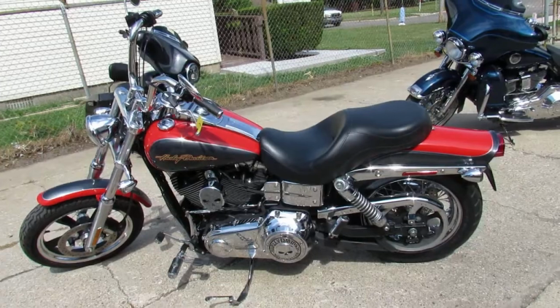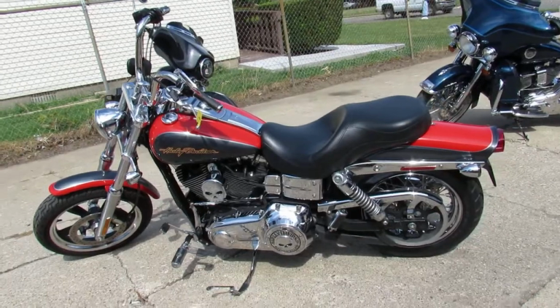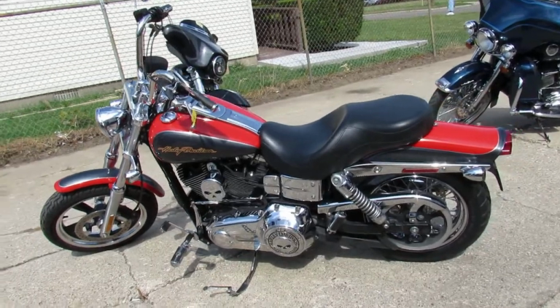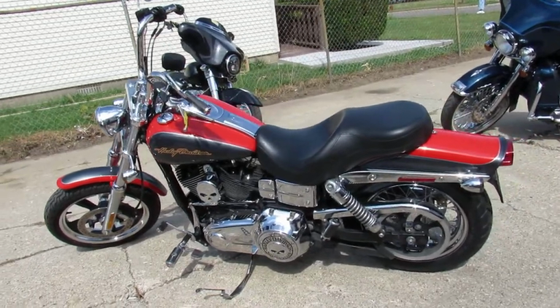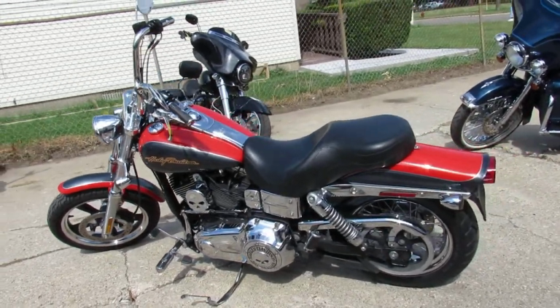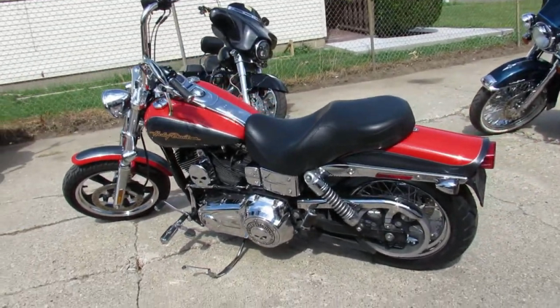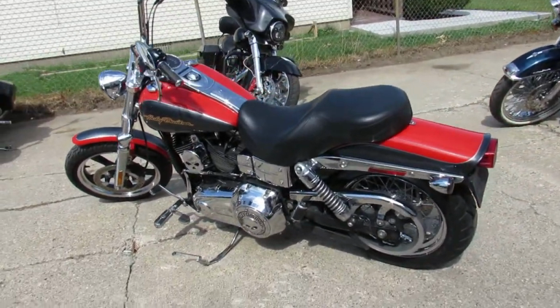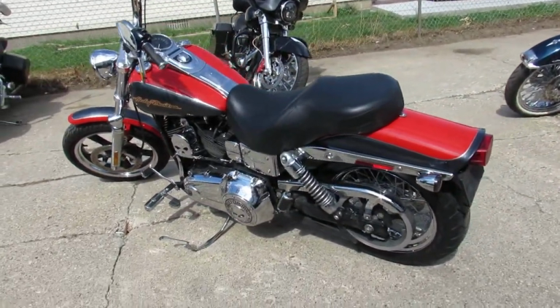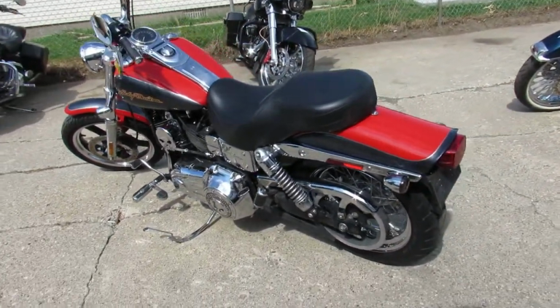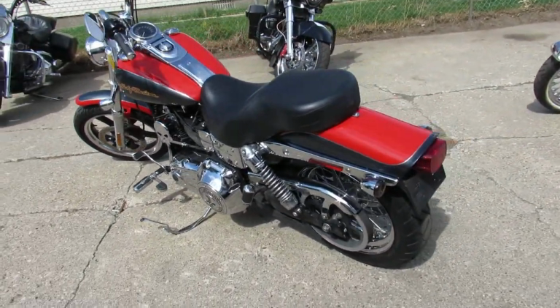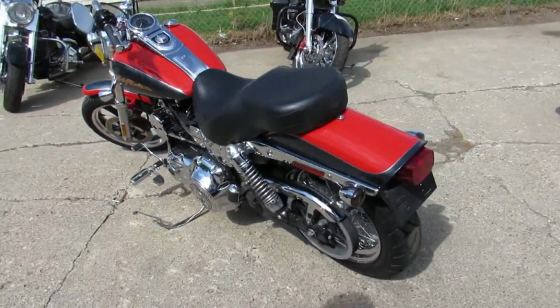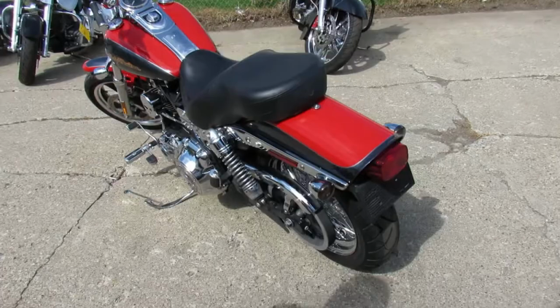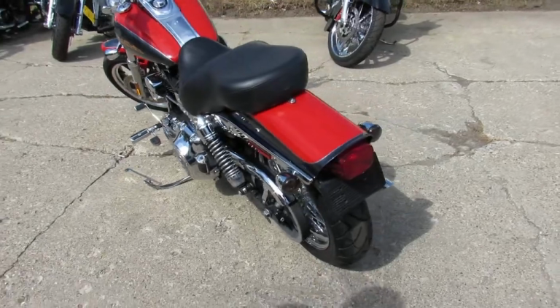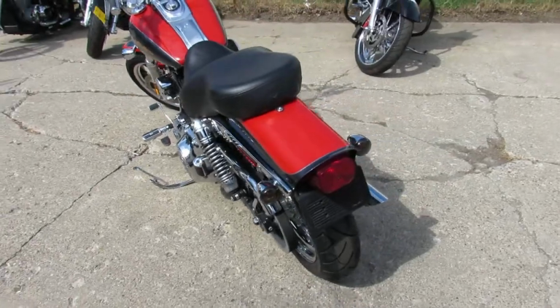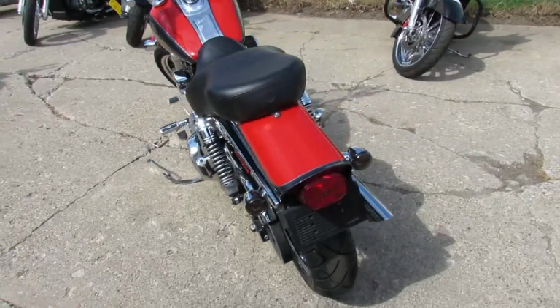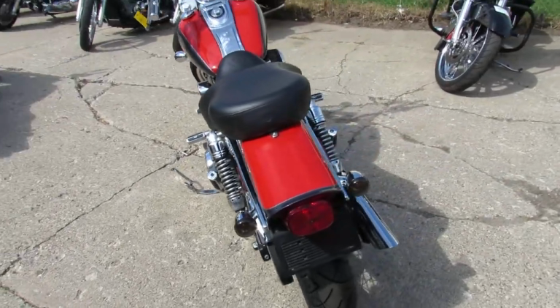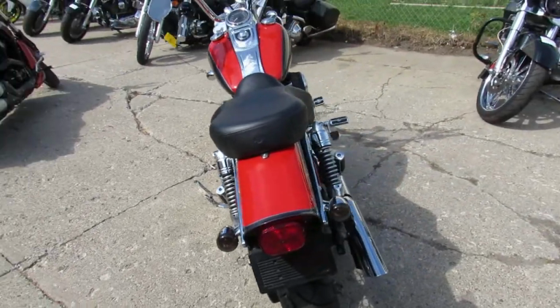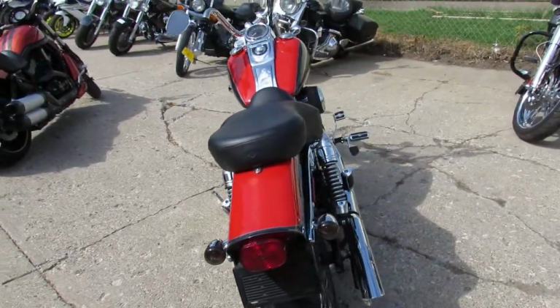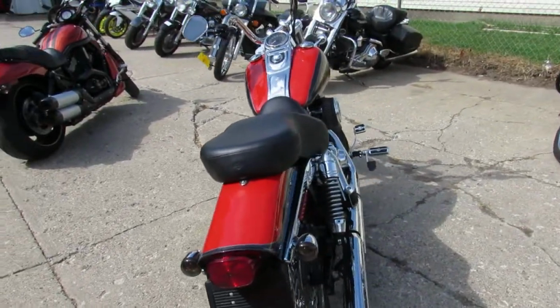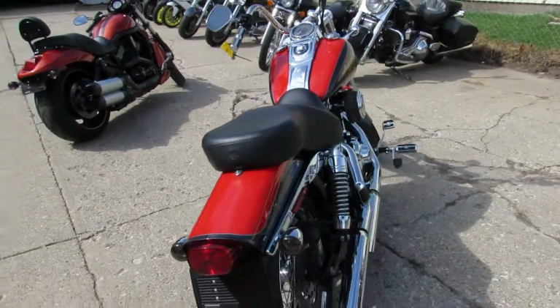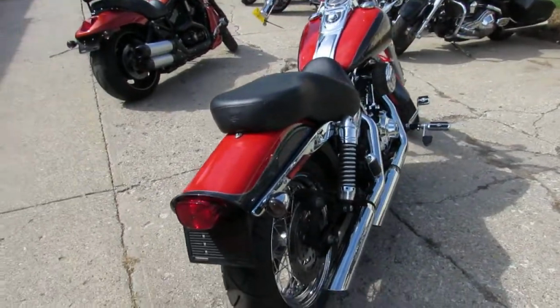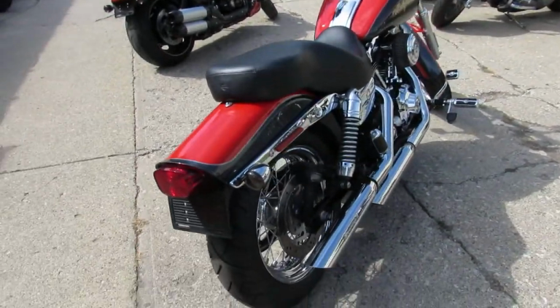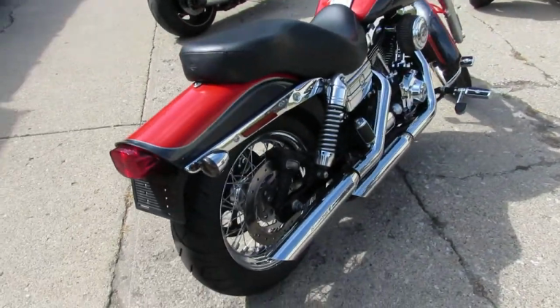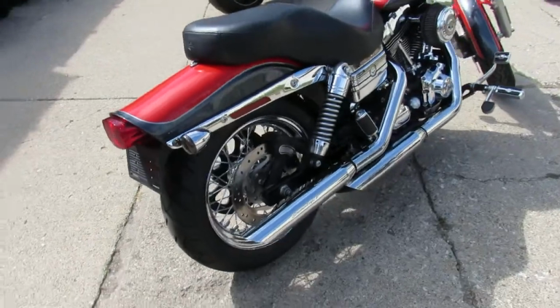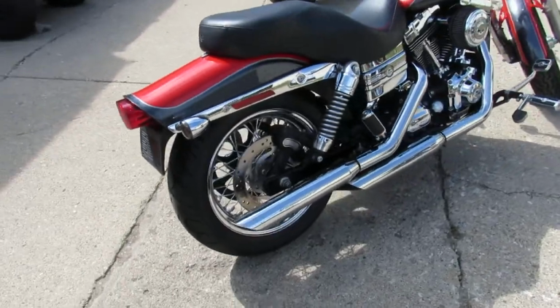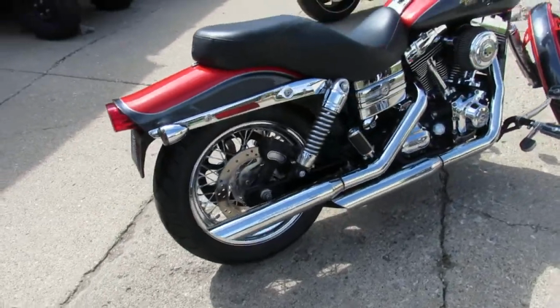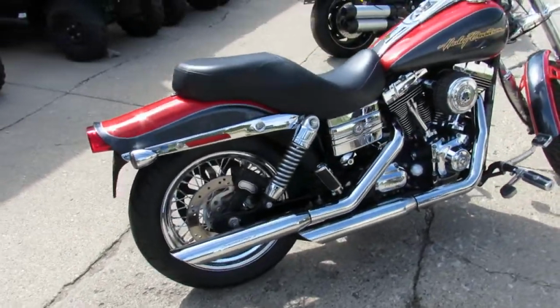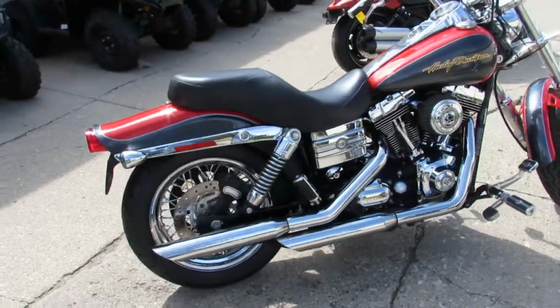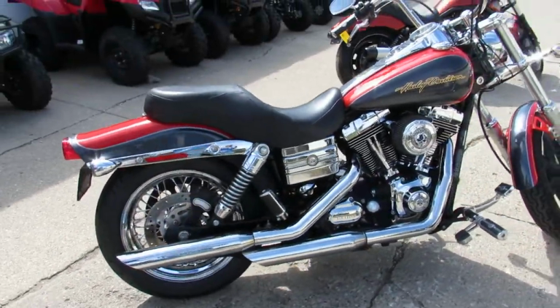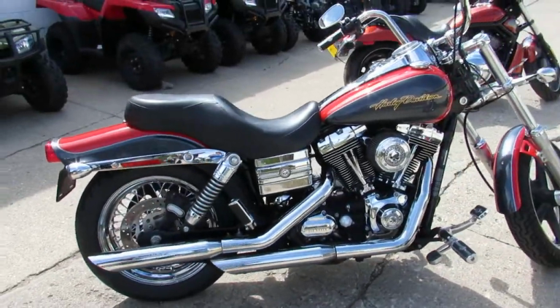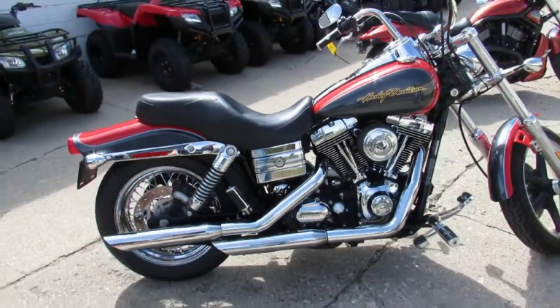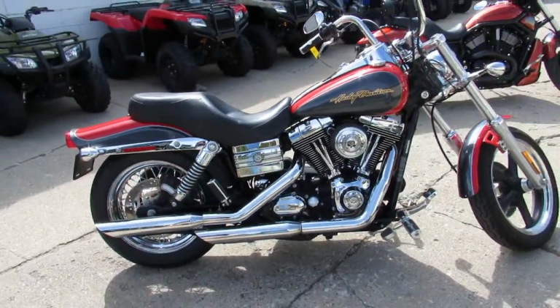It's got the Screaming Eagle exhaust, which makes these Dynas sound great. All the fluids have been changed and it's ready to hit the open road. You guys can buy with confidence. 2006 Harley-Davidson Wide Glide, $6,499 — visit our website at approvalpowersports.com.